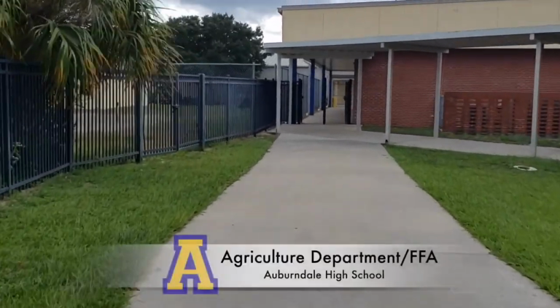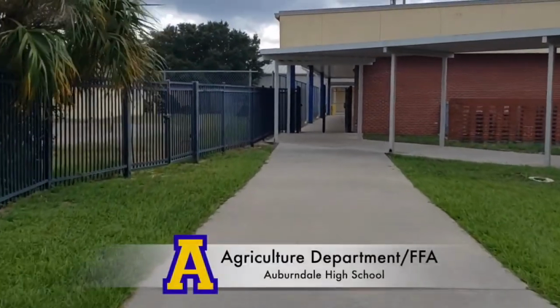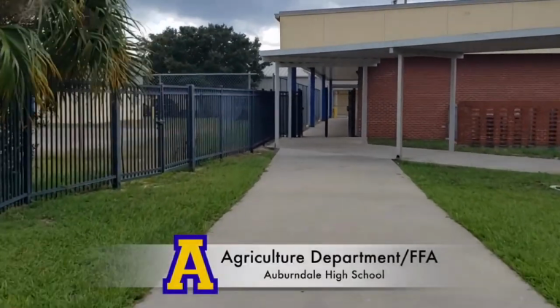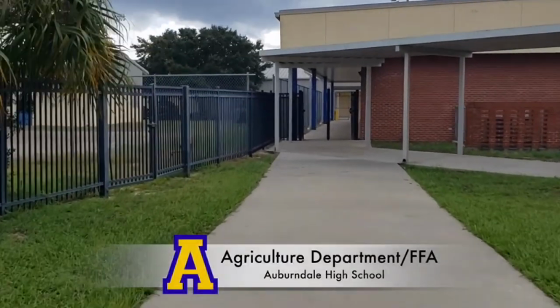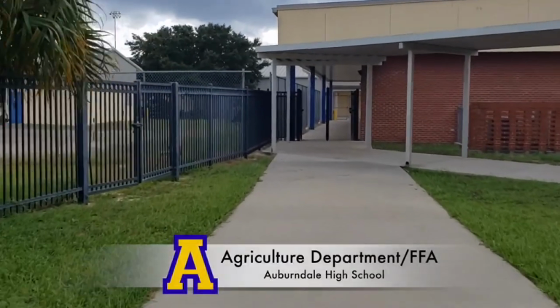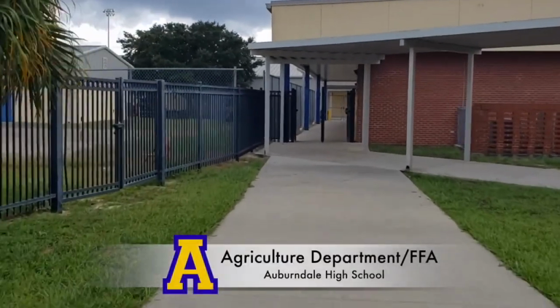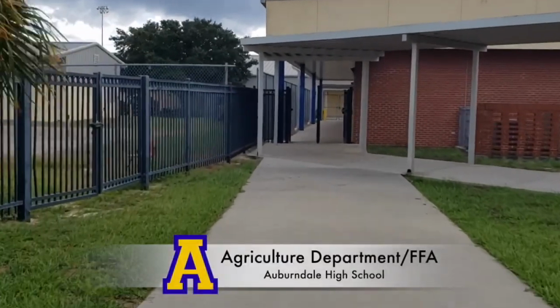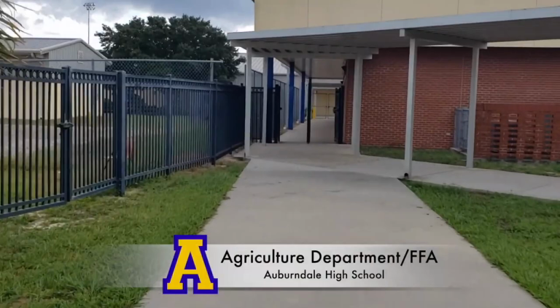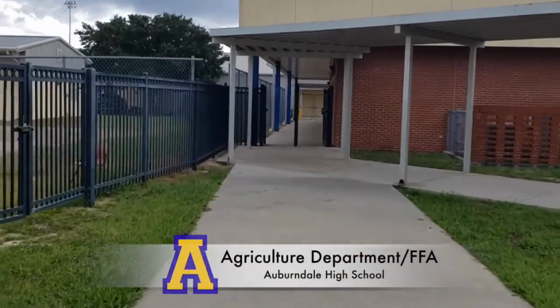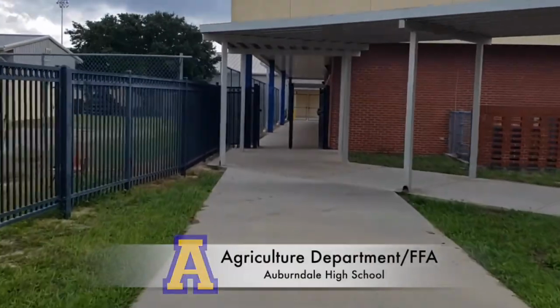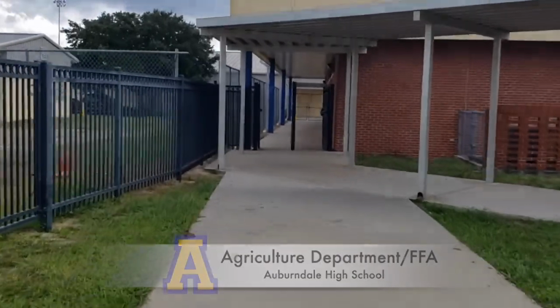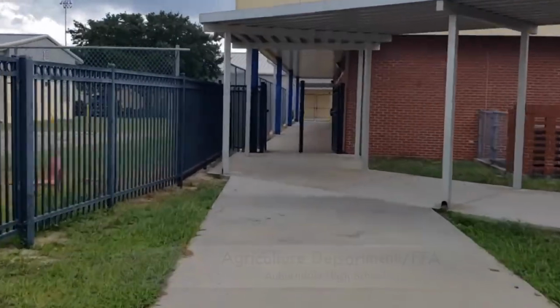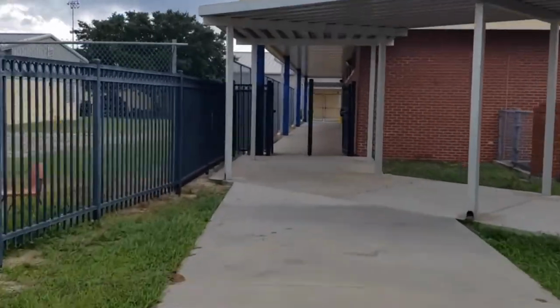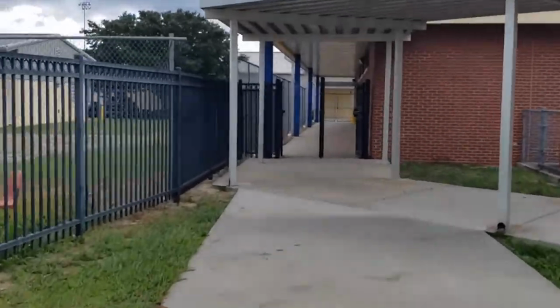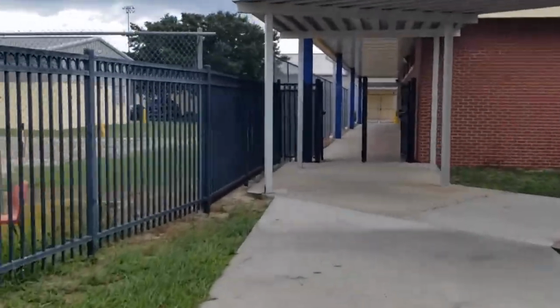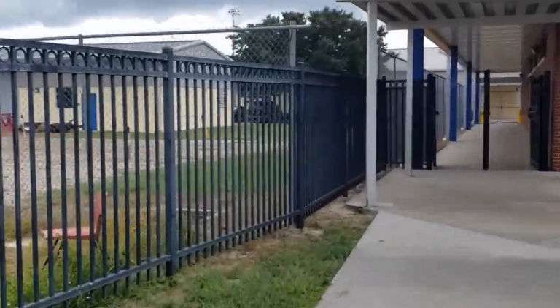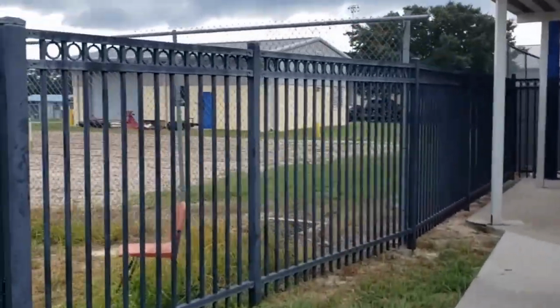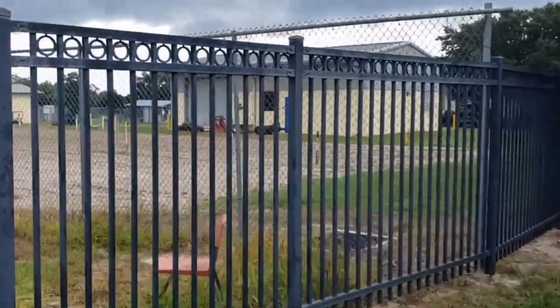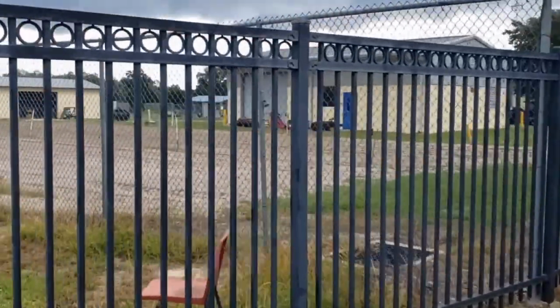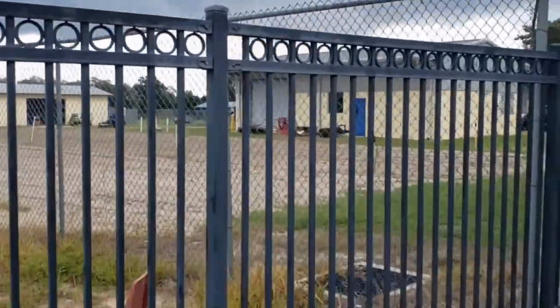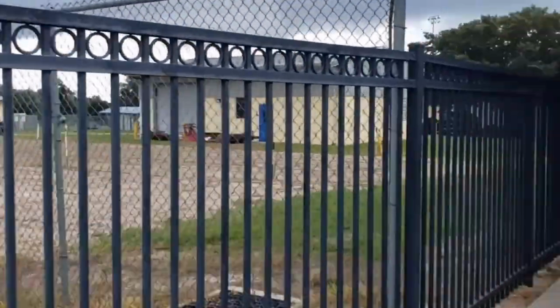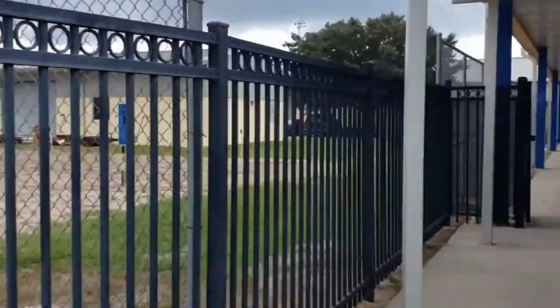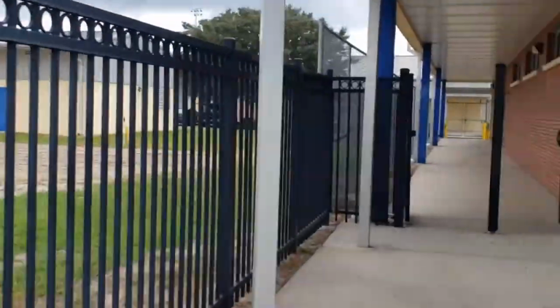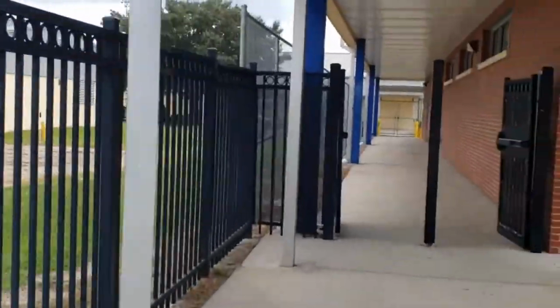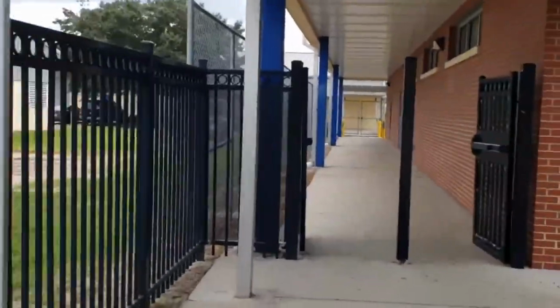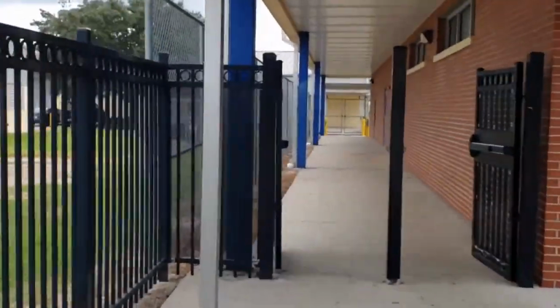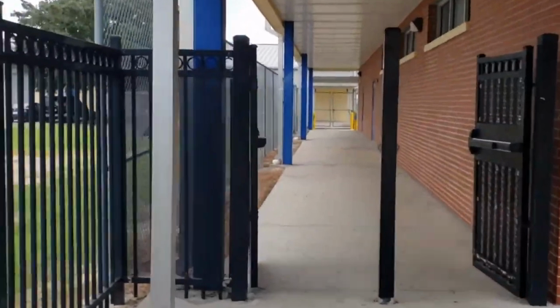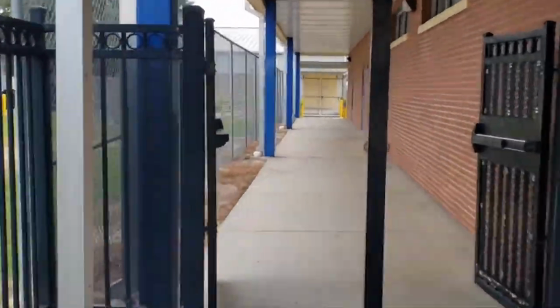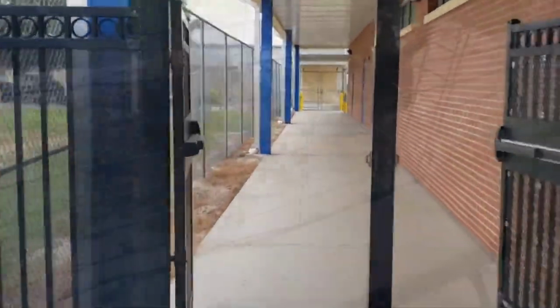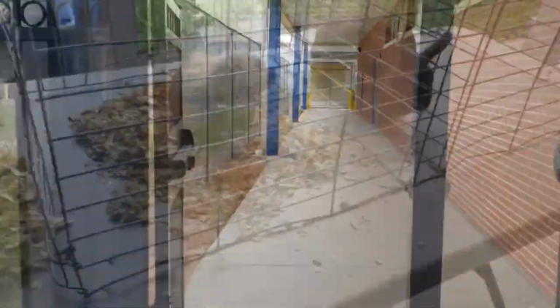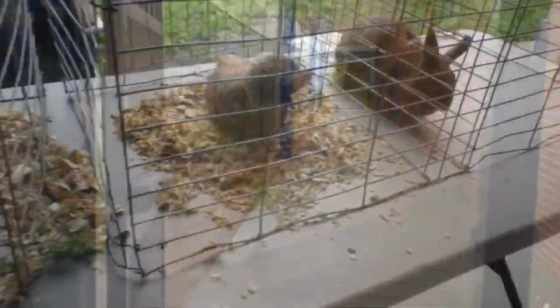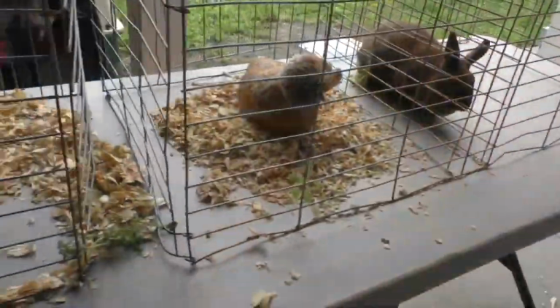Next up is the Ag Building. Students, if you are taking Agriculture this year, your building is located between the North Campus and the Weightlifting Room. If you have any questions, feel free to ask the administration on campus.